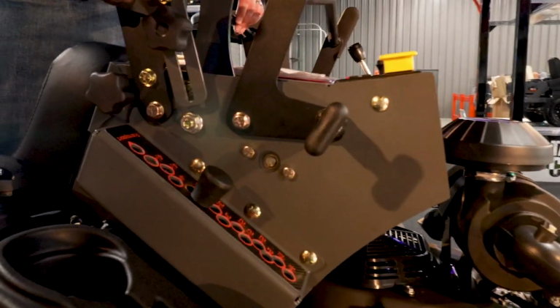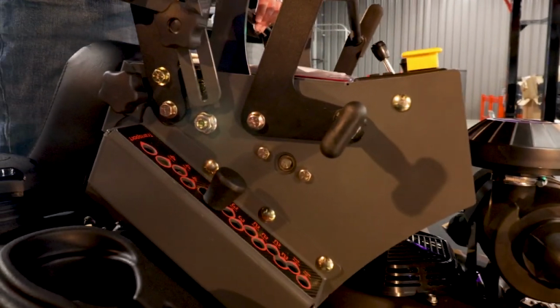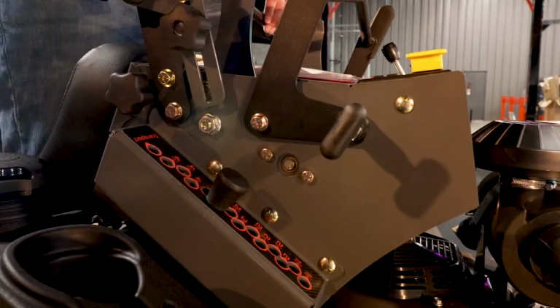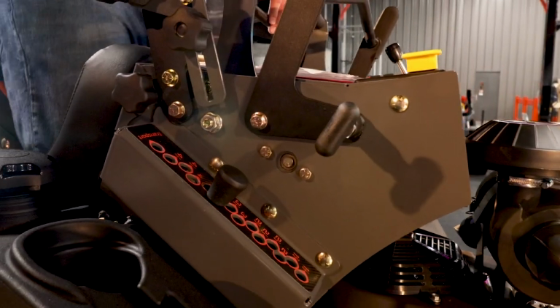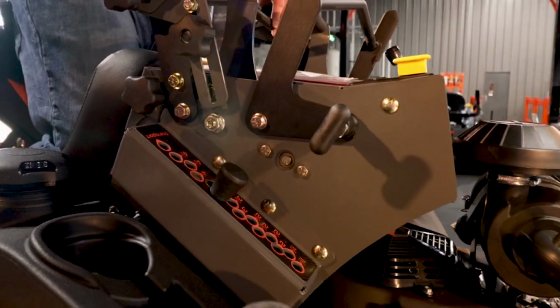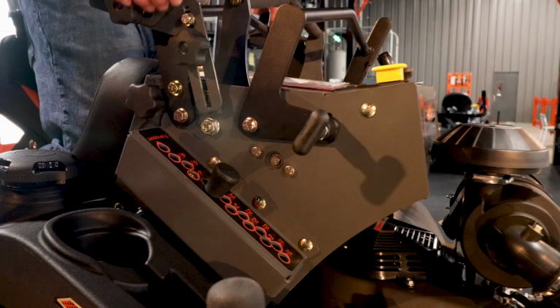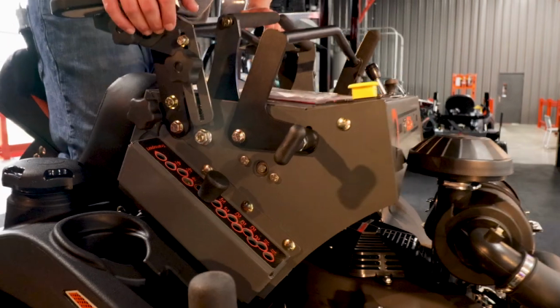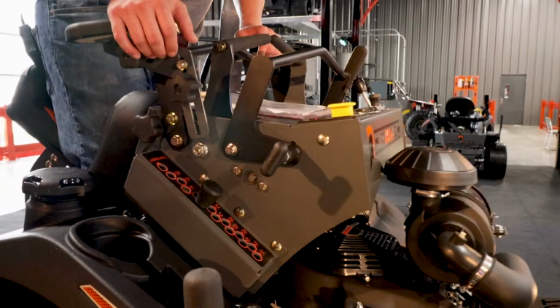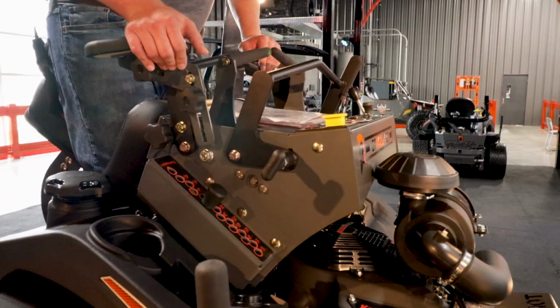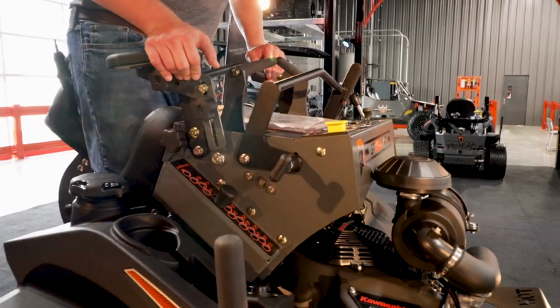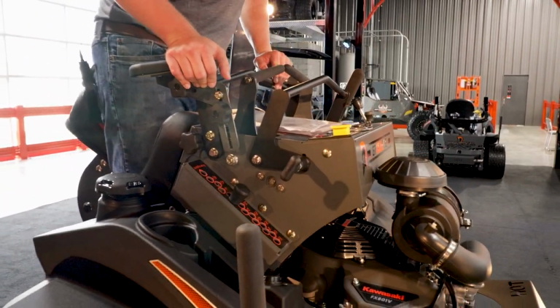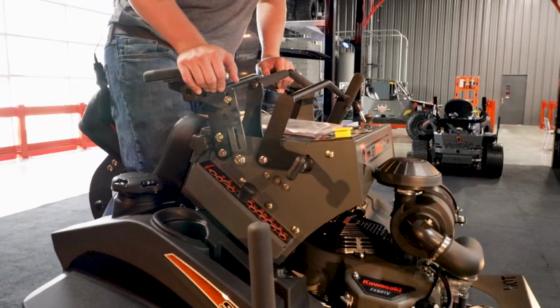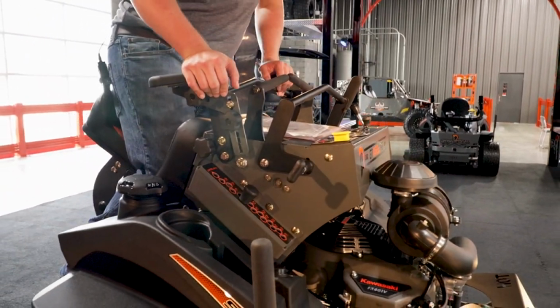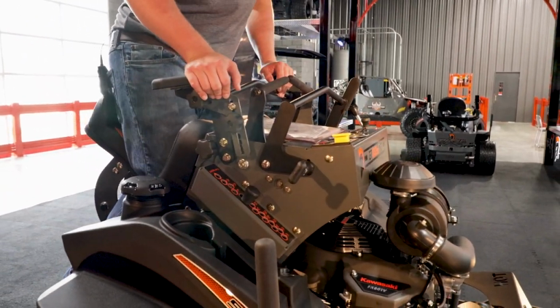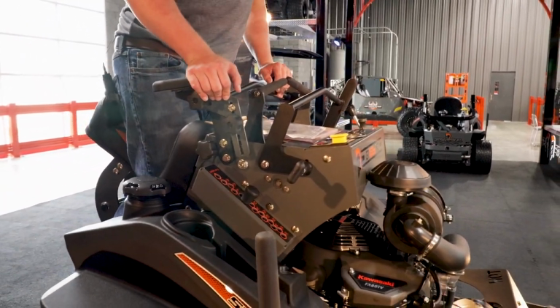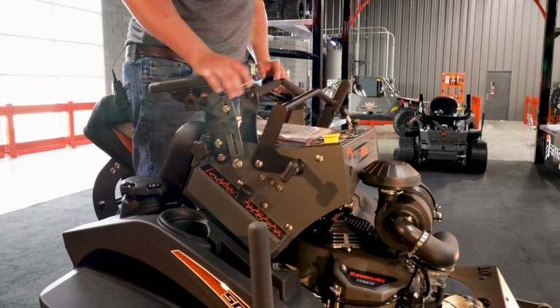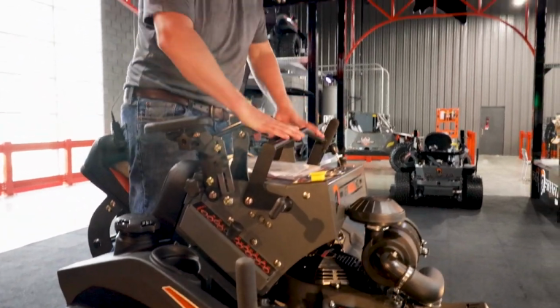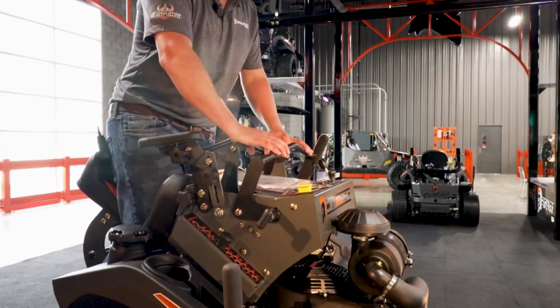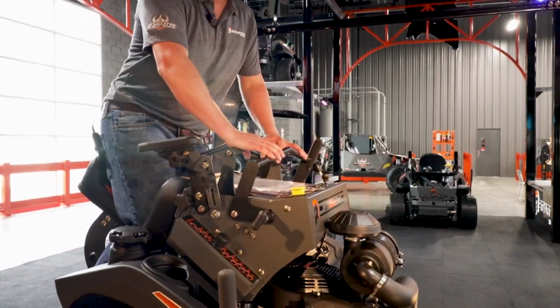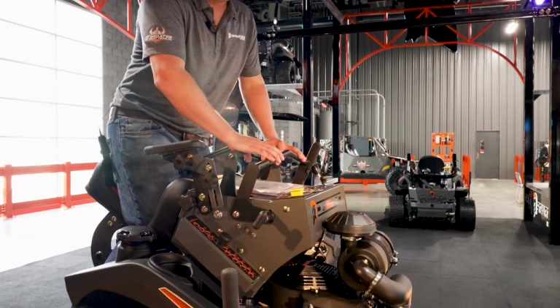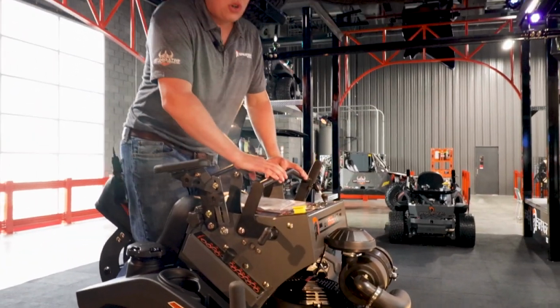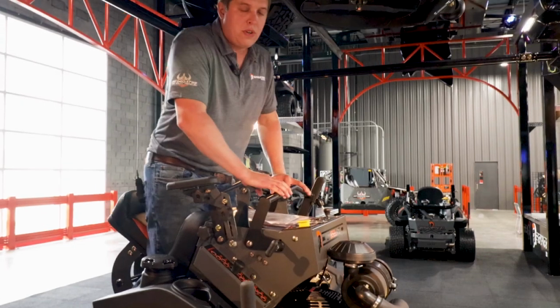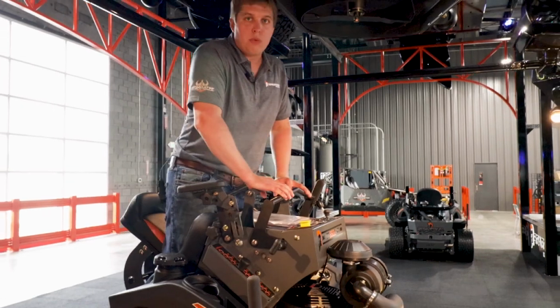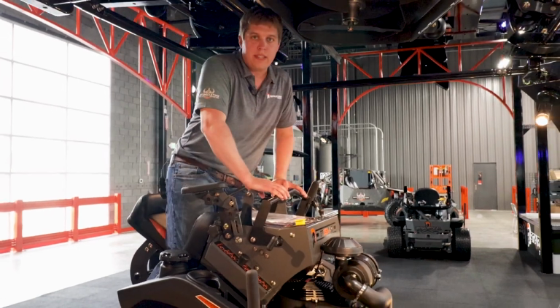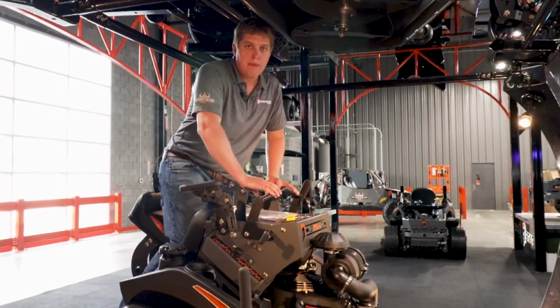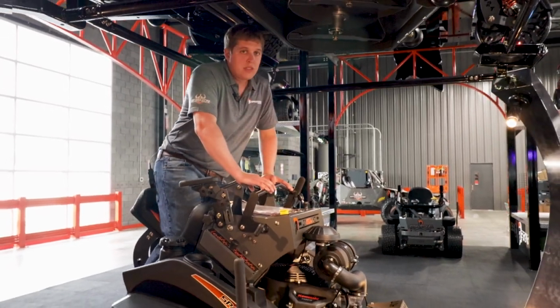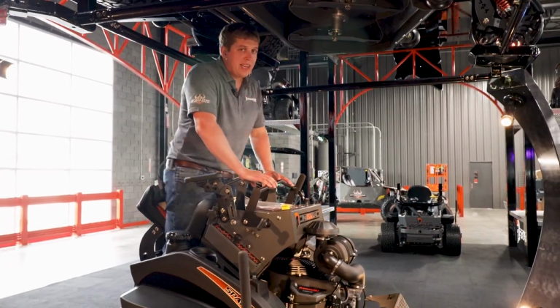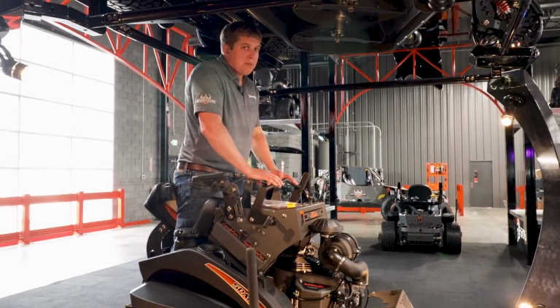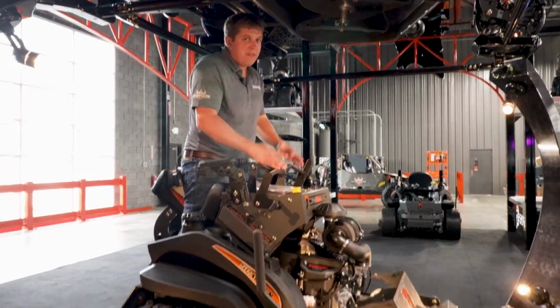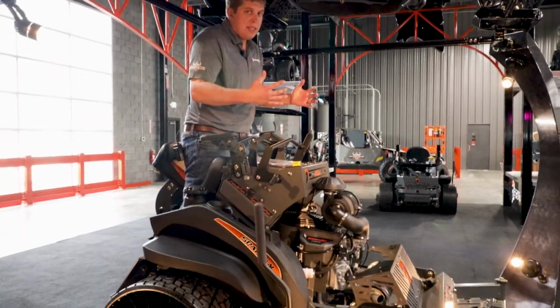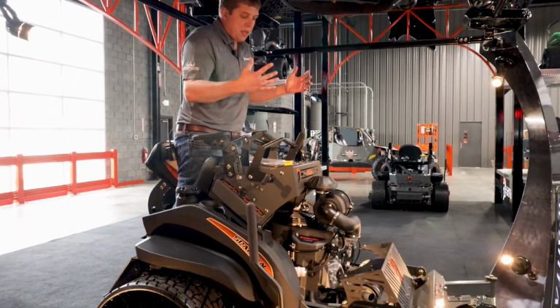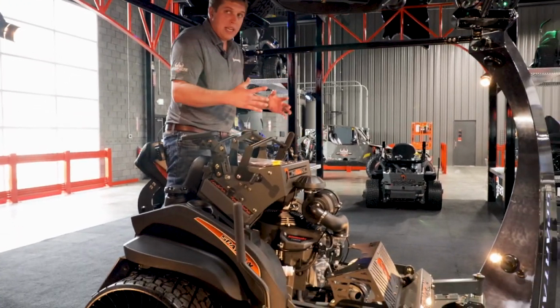So if you're cruising along and coming up against a stump, you can just simply press the pedal without having to take your hands off the control if you need to raise it up. It just makes it very simple and unique.